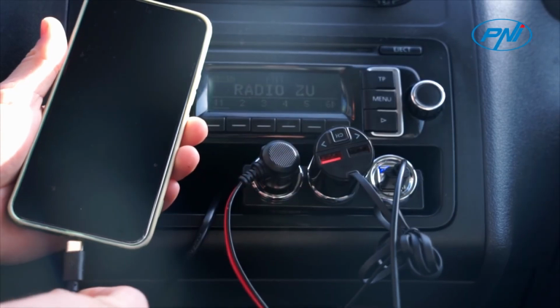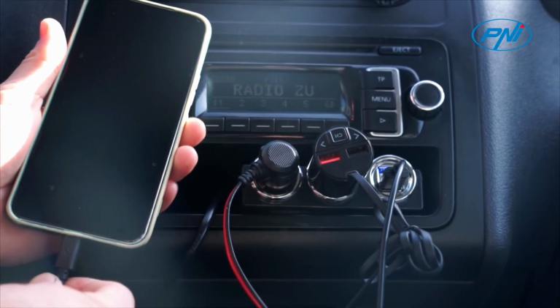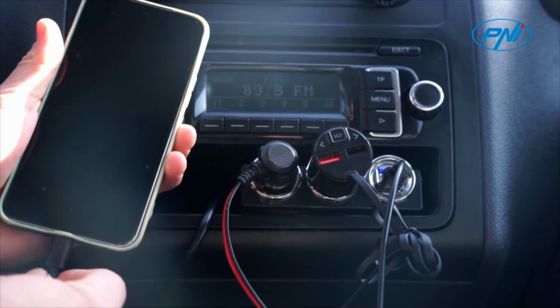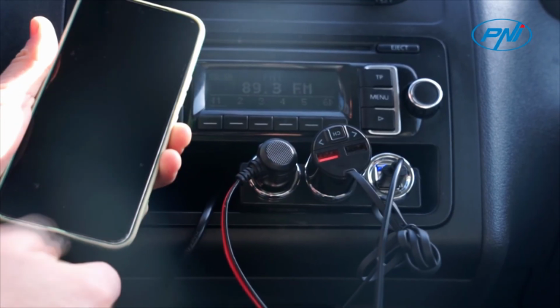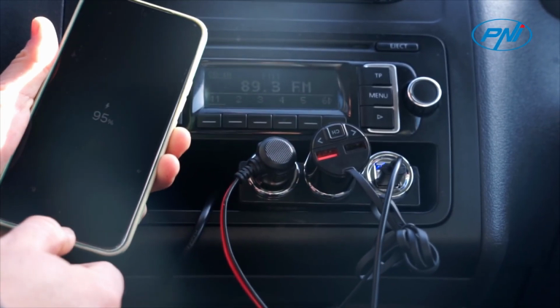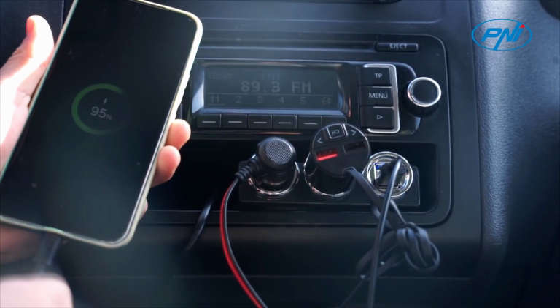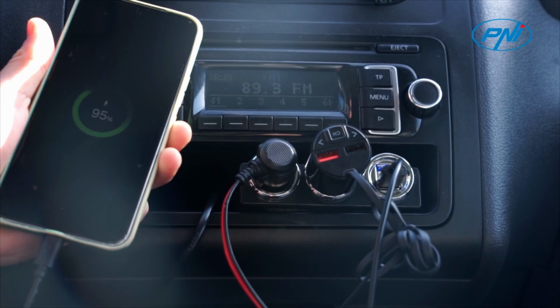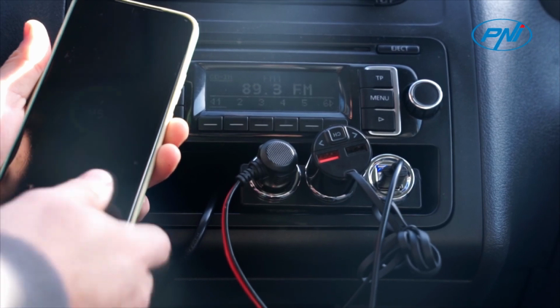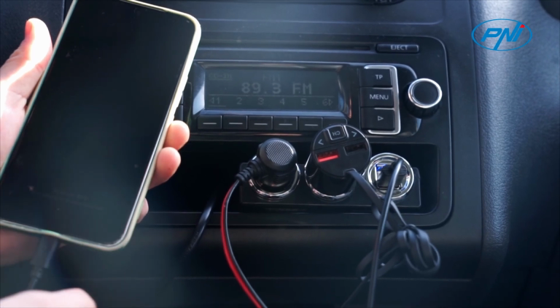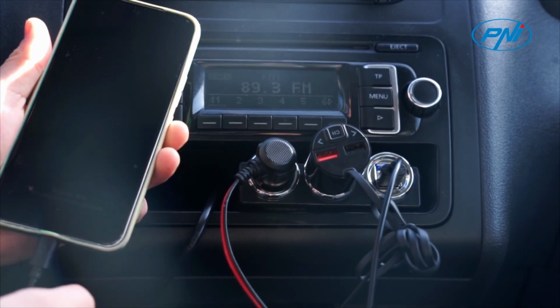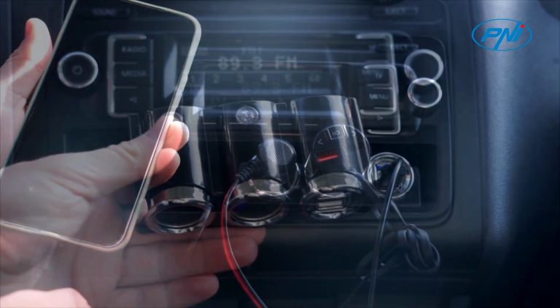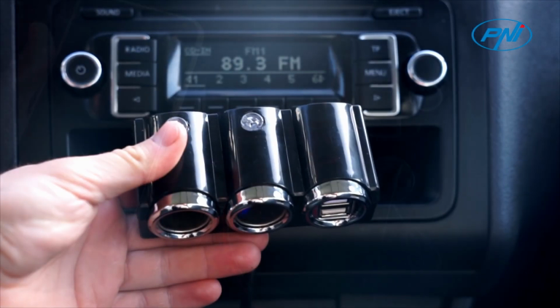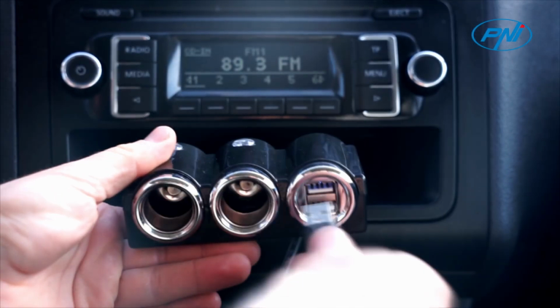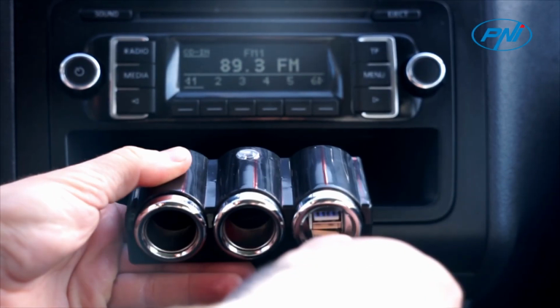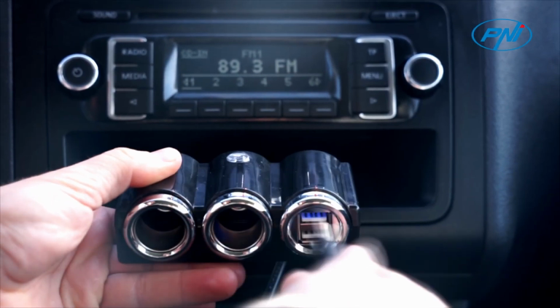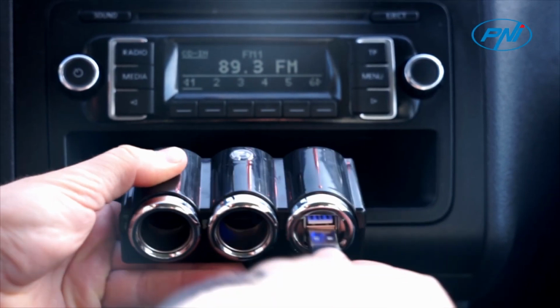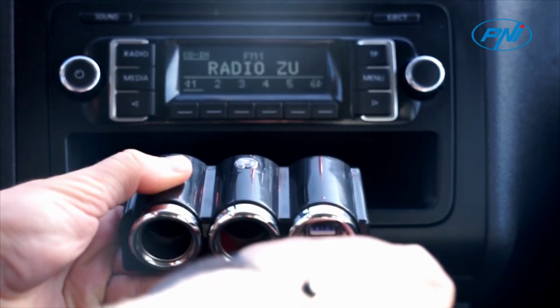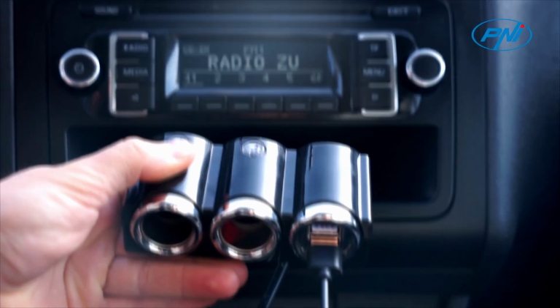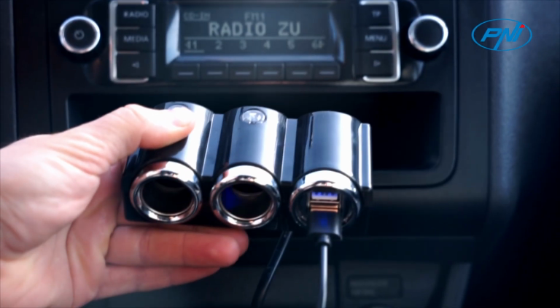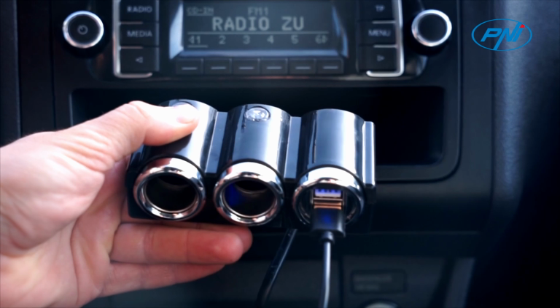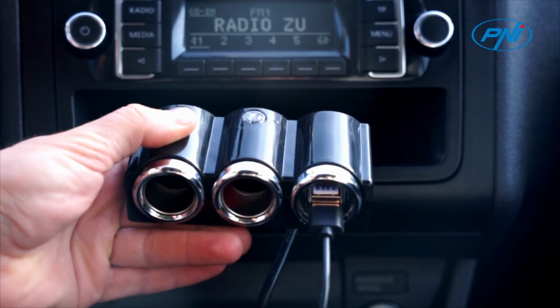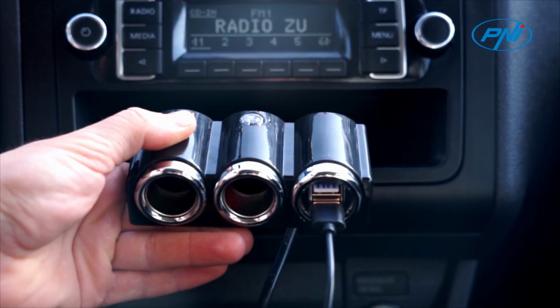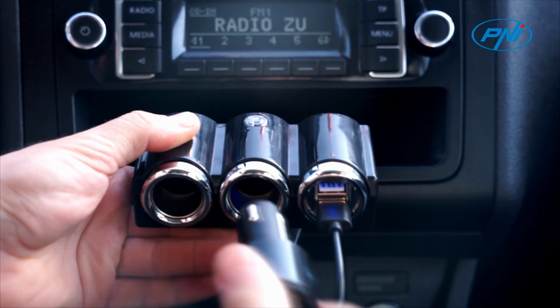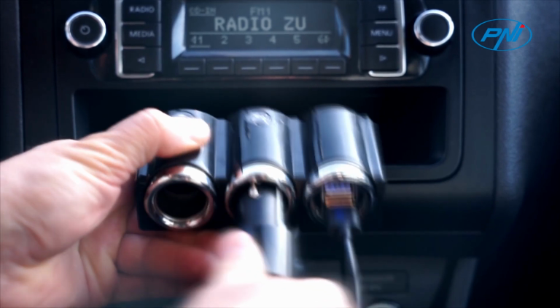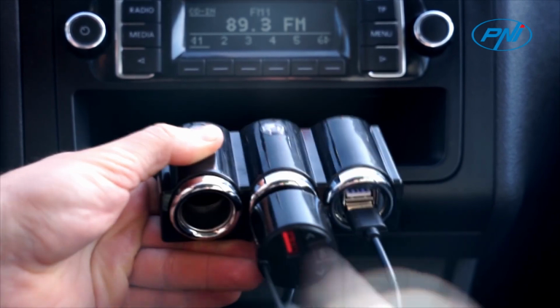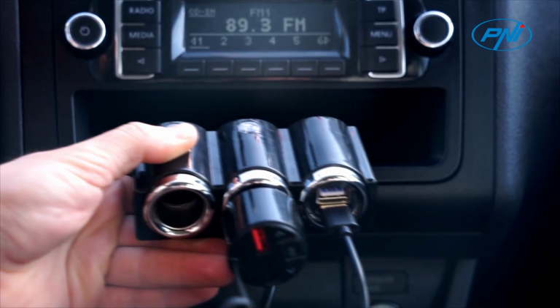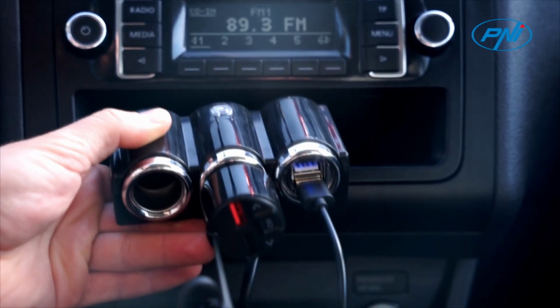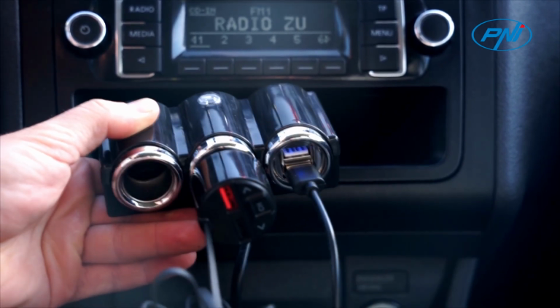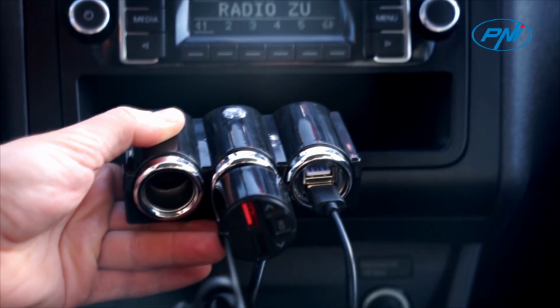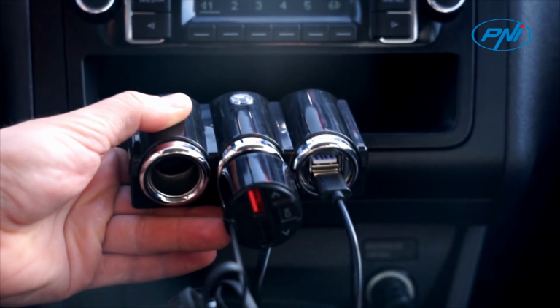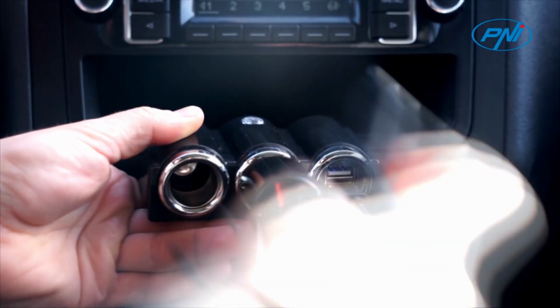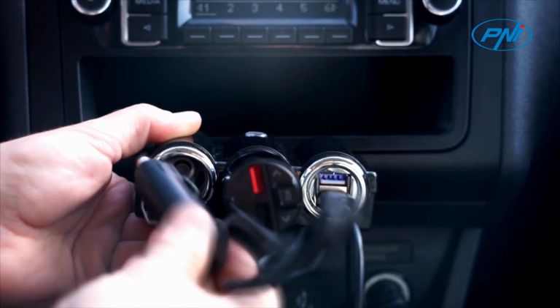The penny lighter 20 splitter has two USB ports with a maximum output of one ampere on each port for charging mobile devices such as smartphones and tablets. It also has a 10 ampere fuse inside that ensures protection in case of over voltage, over consumption, and short circuit.